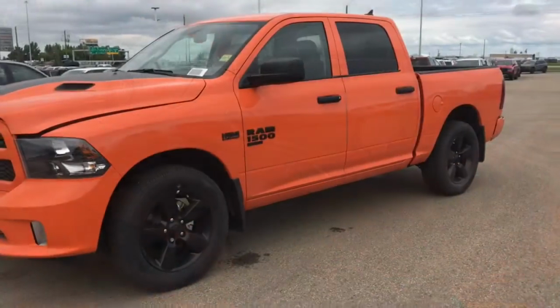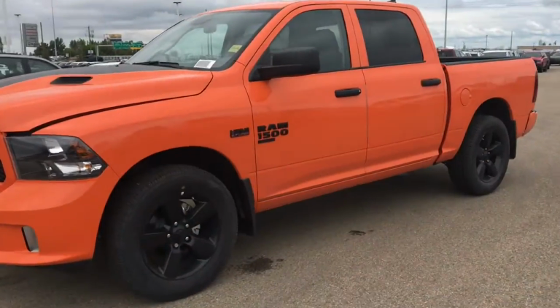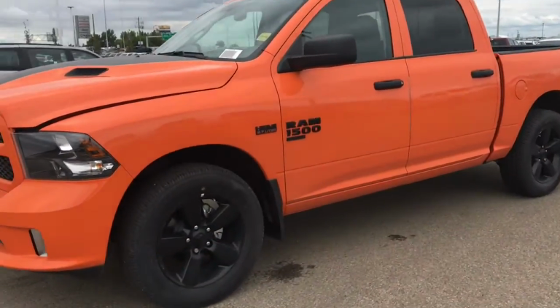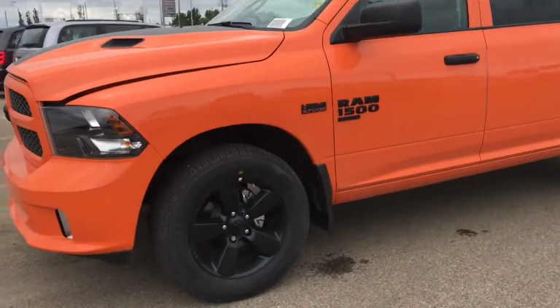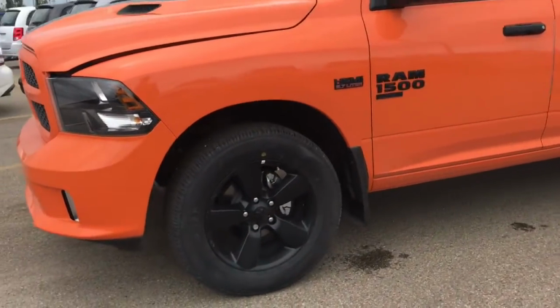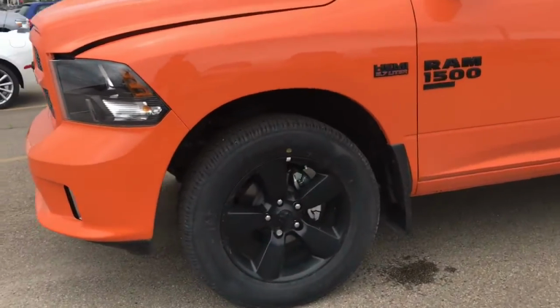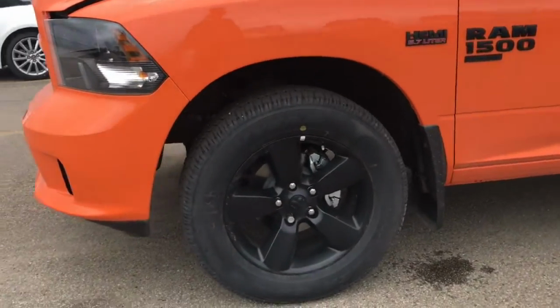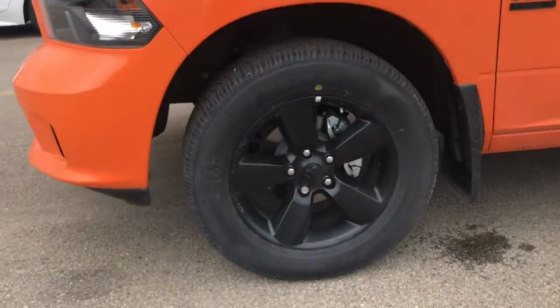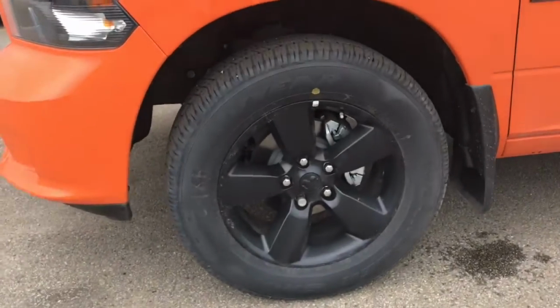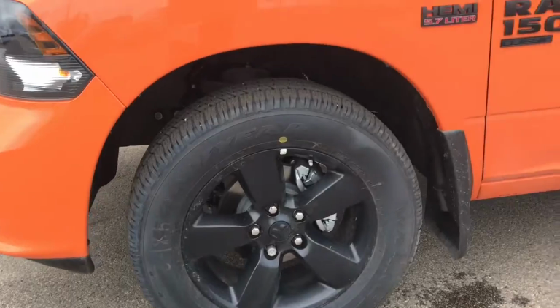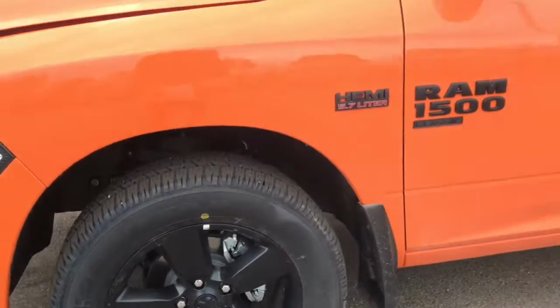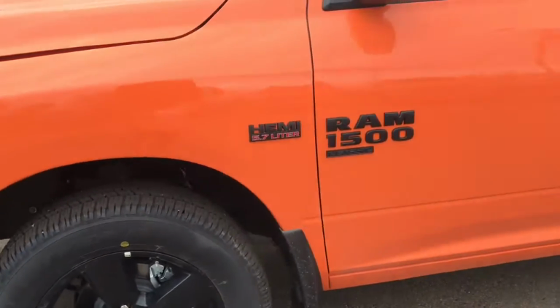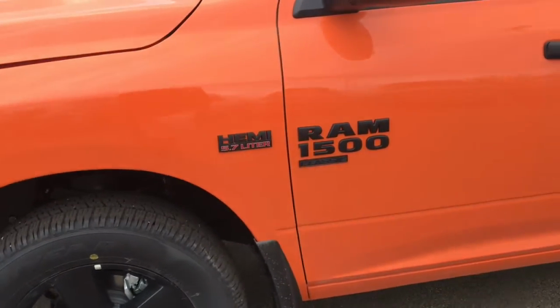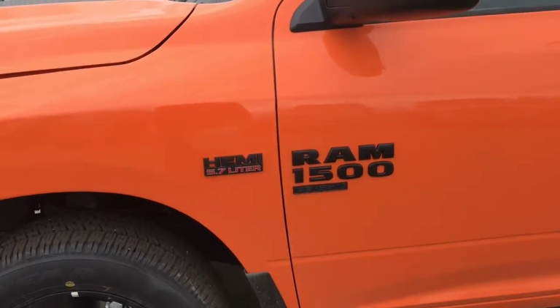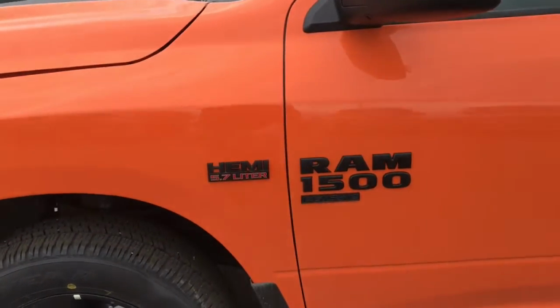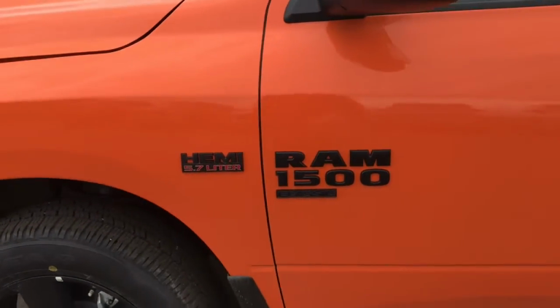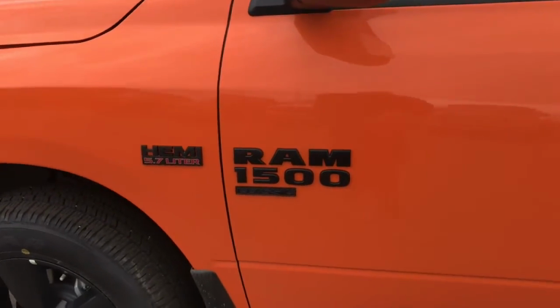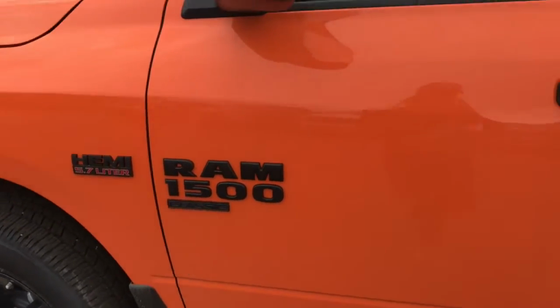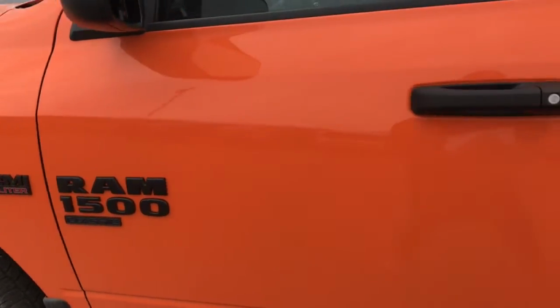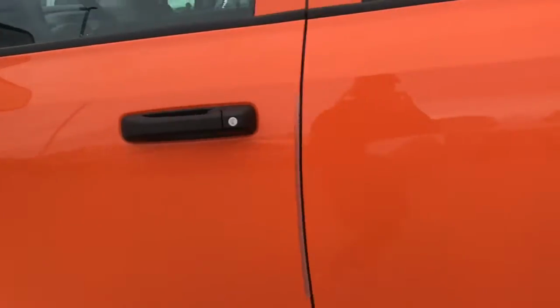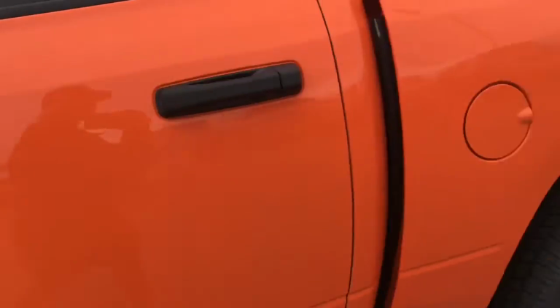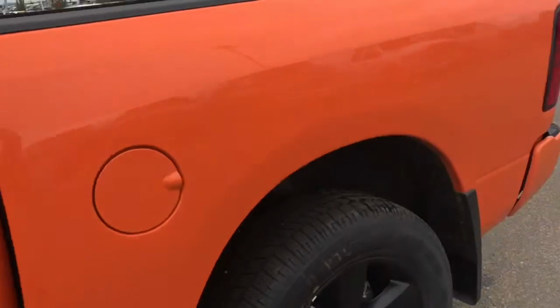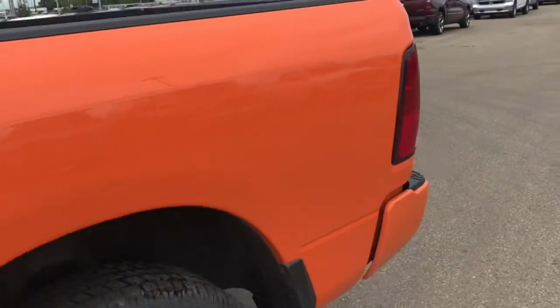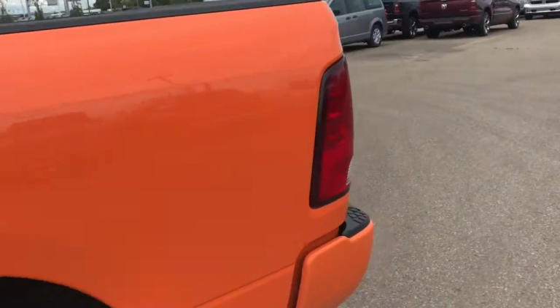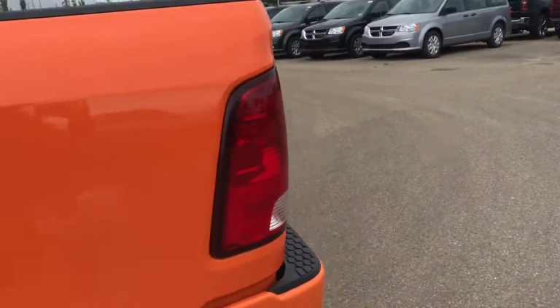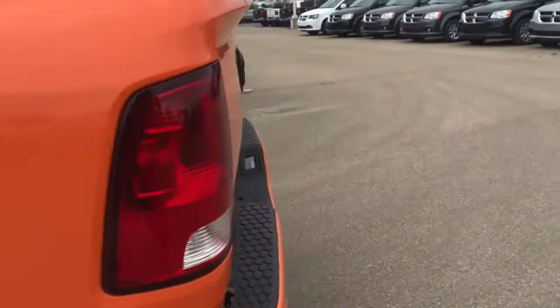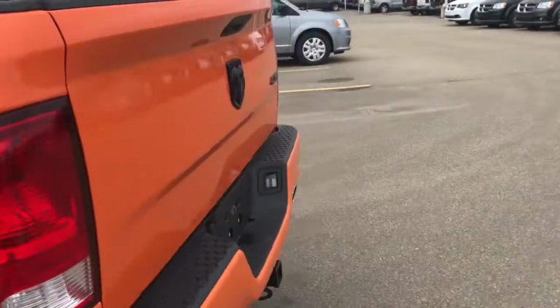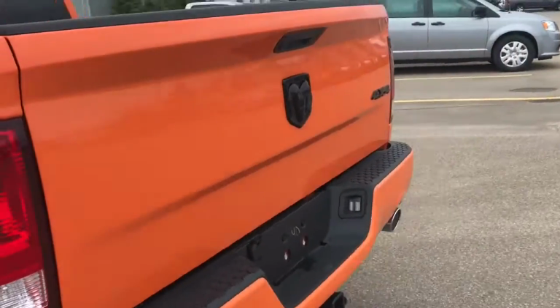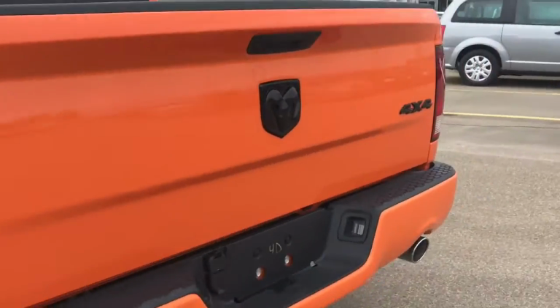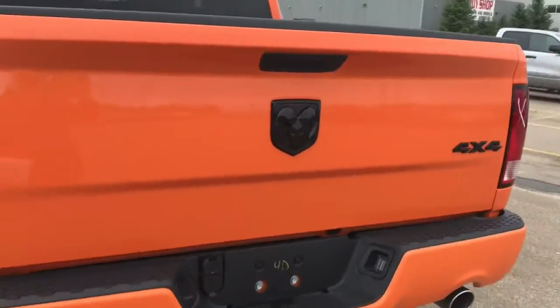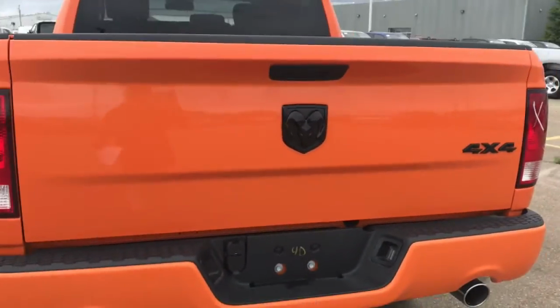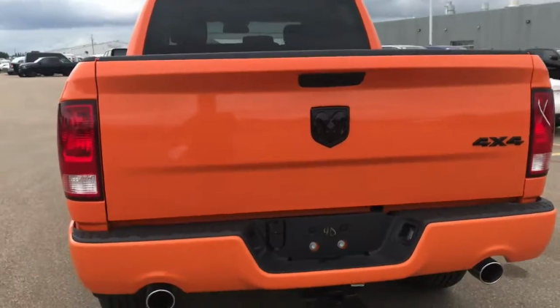Coming up to the side of the vehicle, we see we have these matte black 20-inch rims. We've also got the matte Ram 1500 logo on here. And then in the back, we have LED tail lamps.